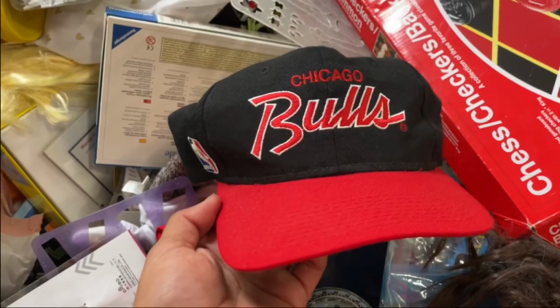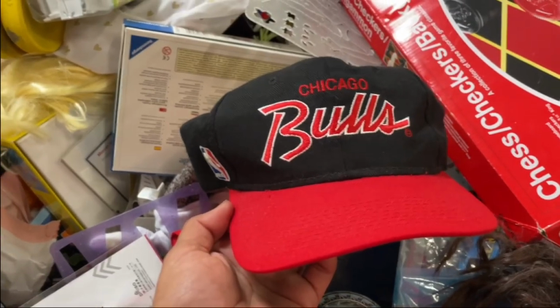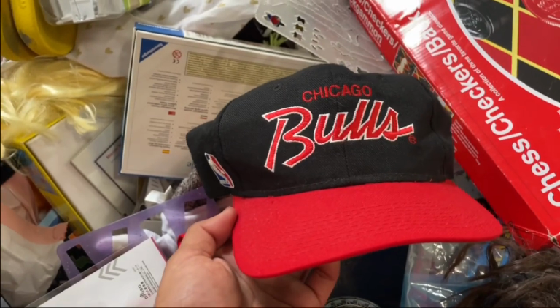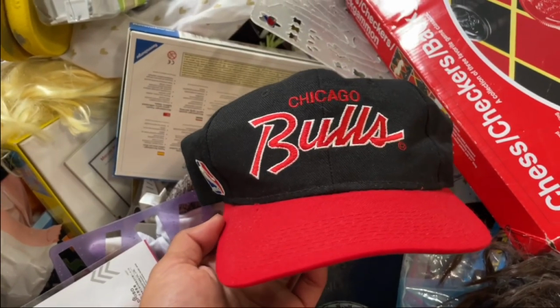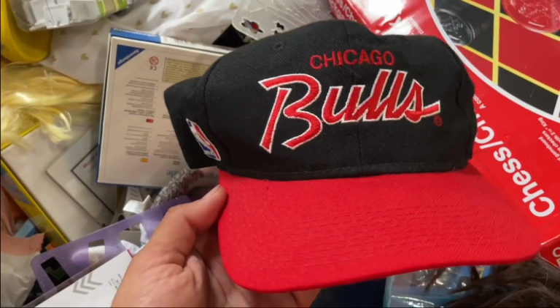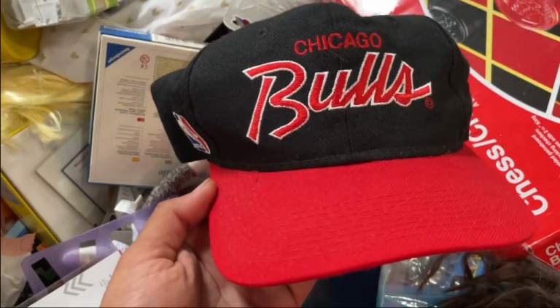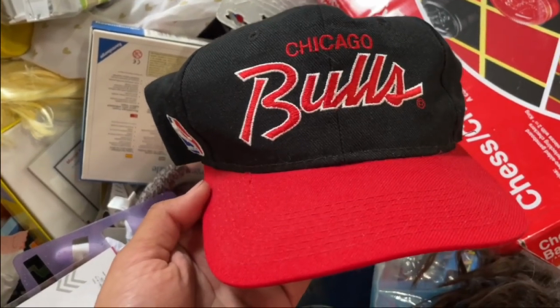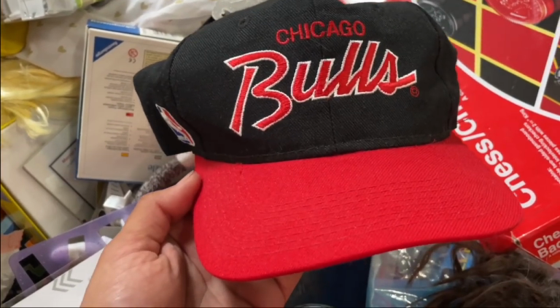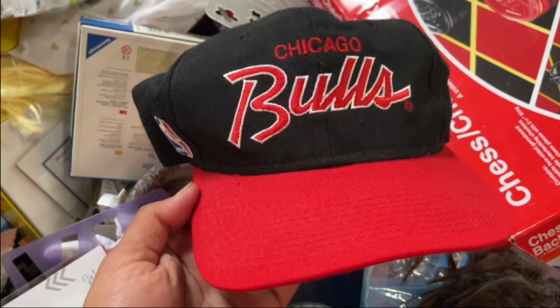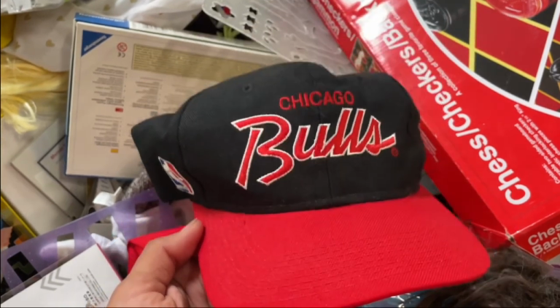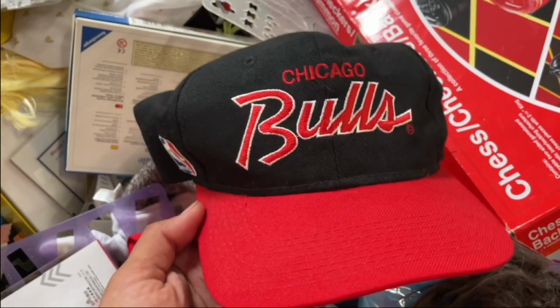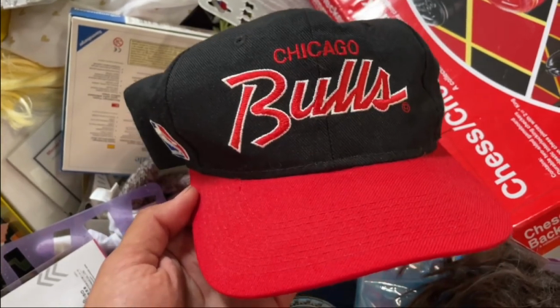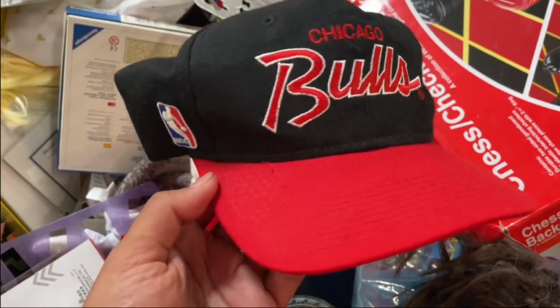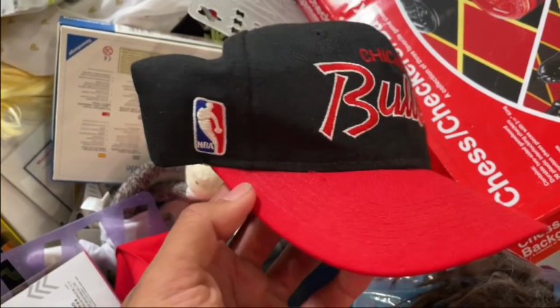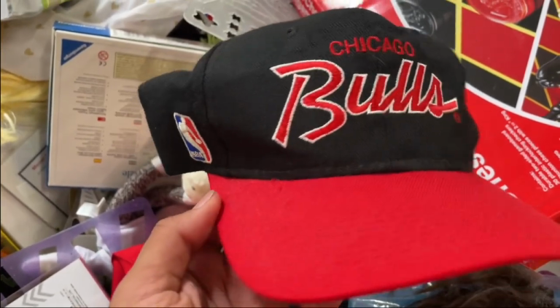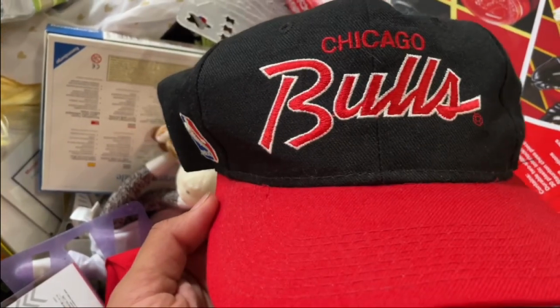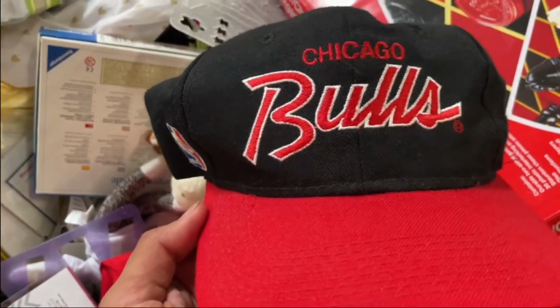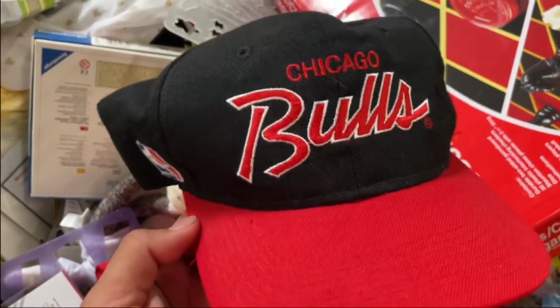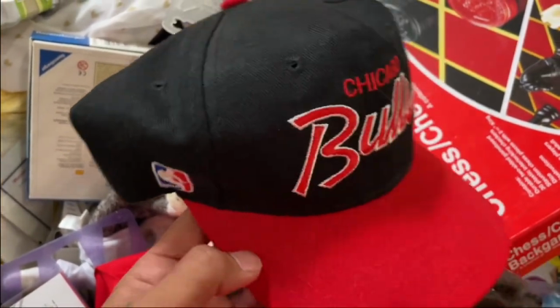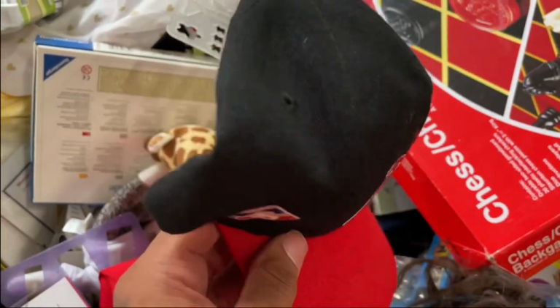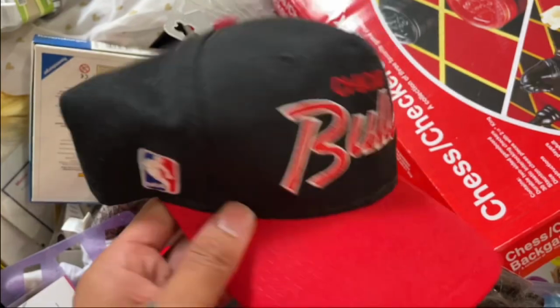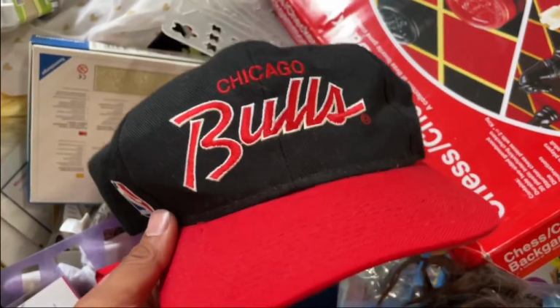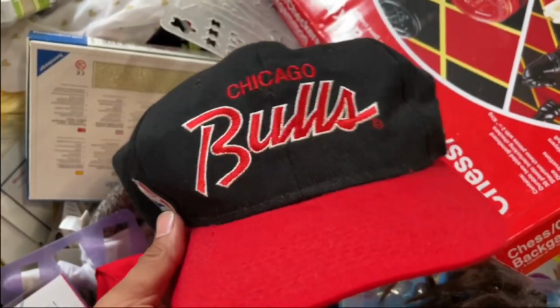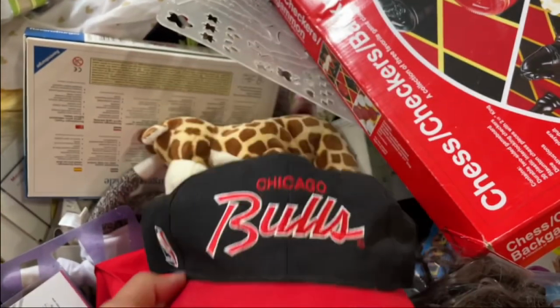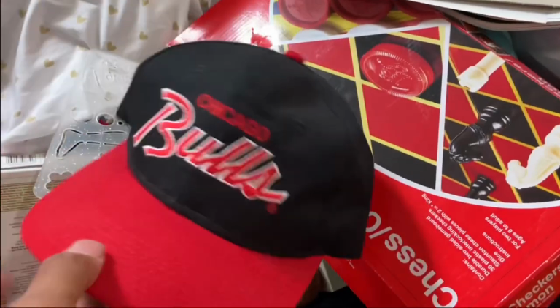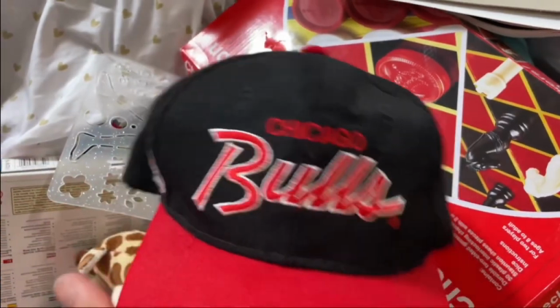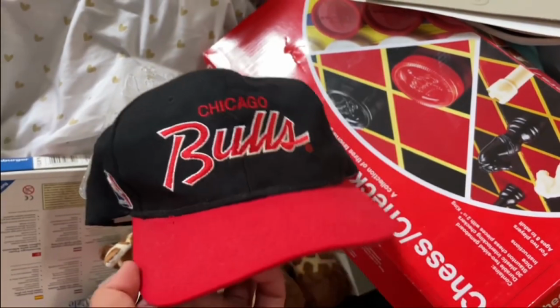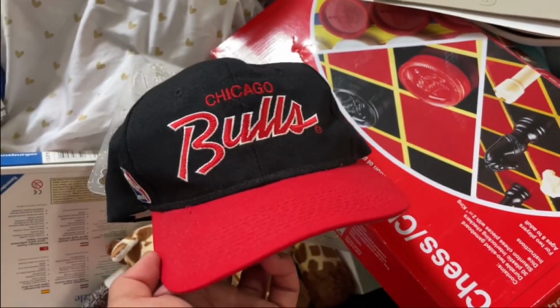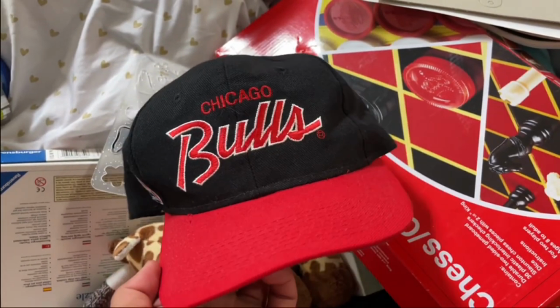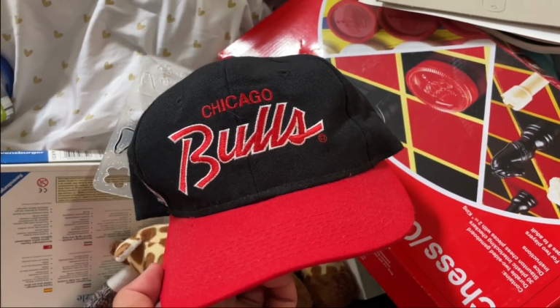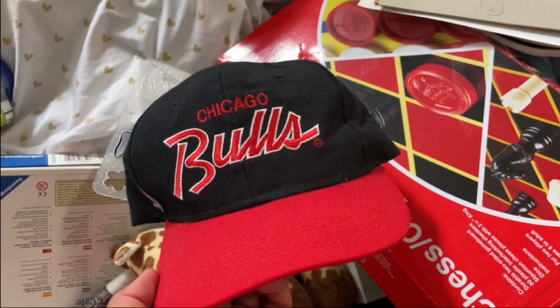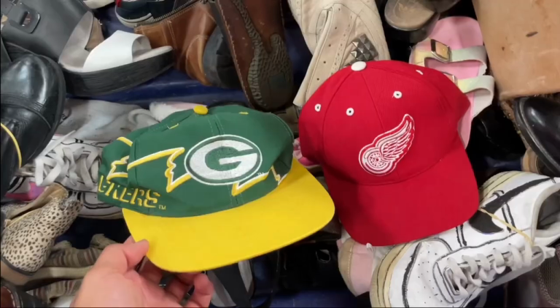I'm absolutely flabbergasted, to say the least. We got the vintage Chicago Bulls script — man, Sports Specialties blue blend. This is a banger, especially for a first piece found in the day.